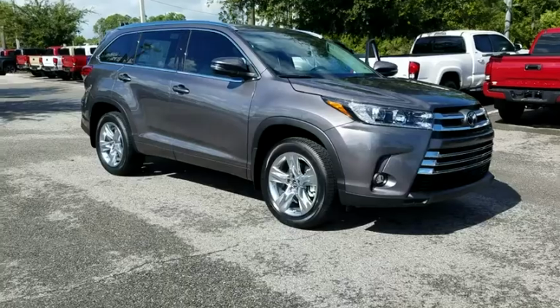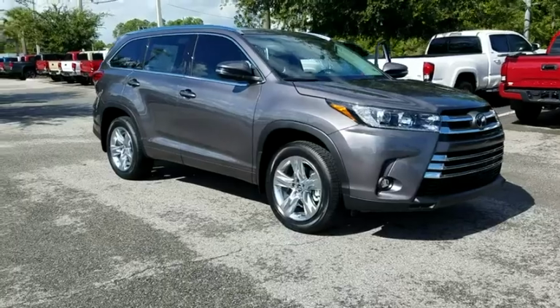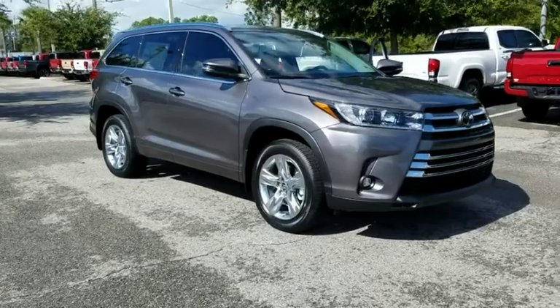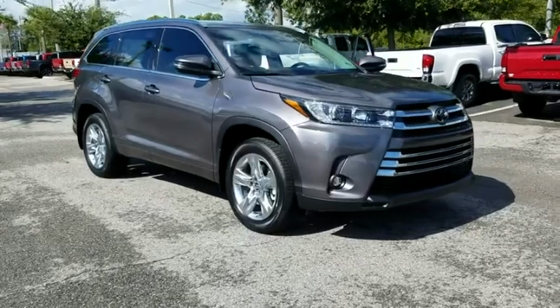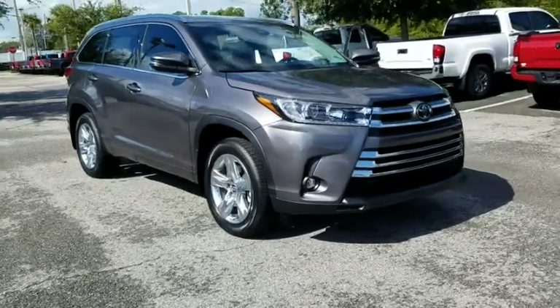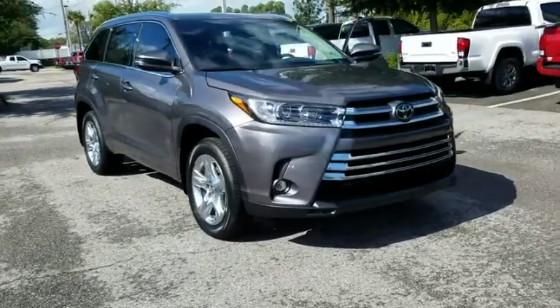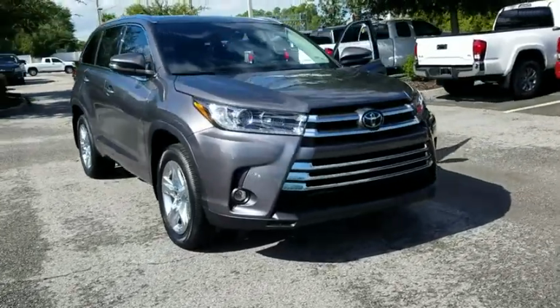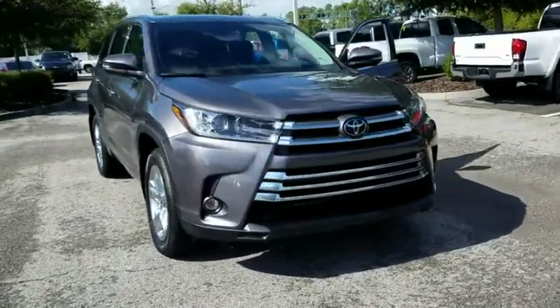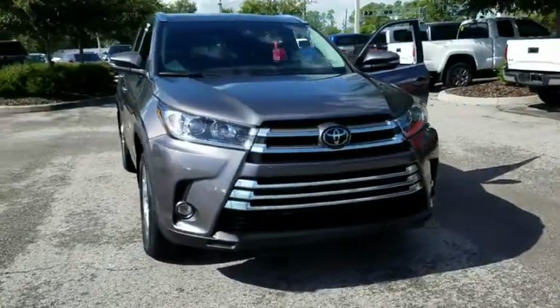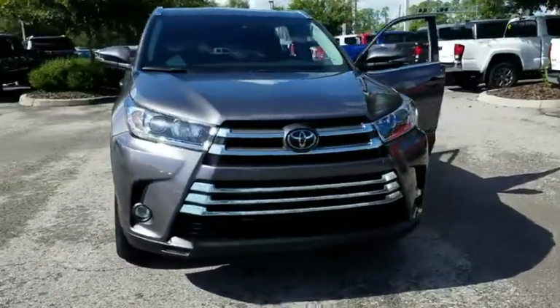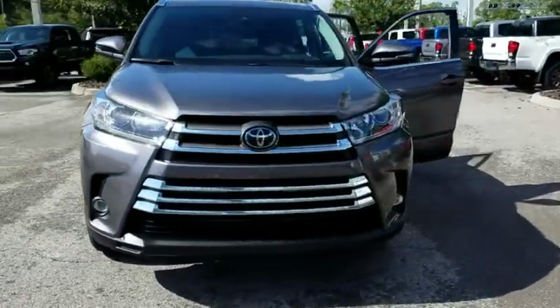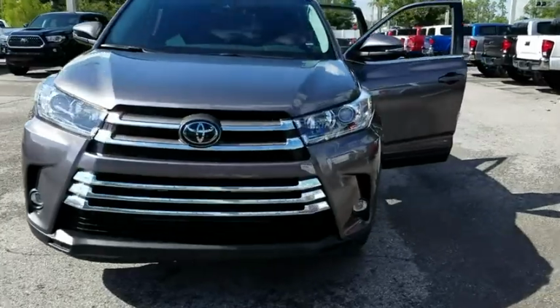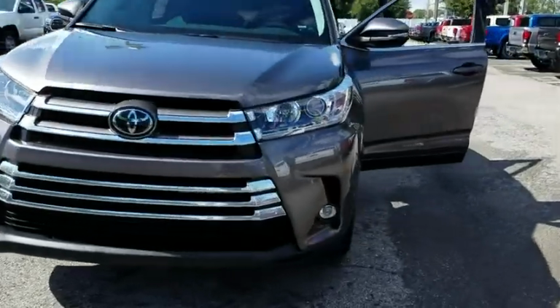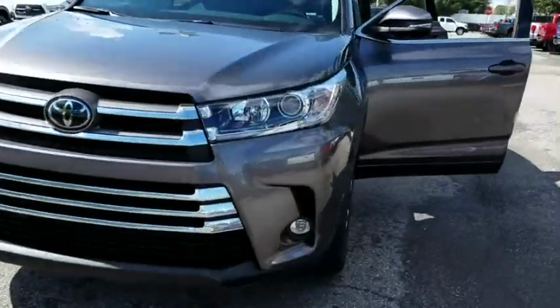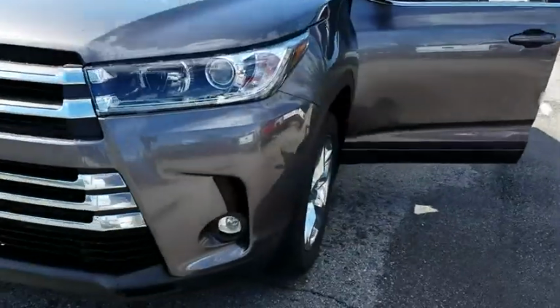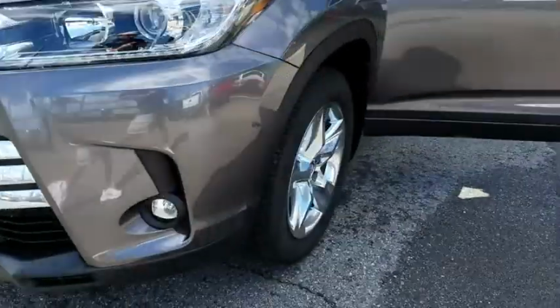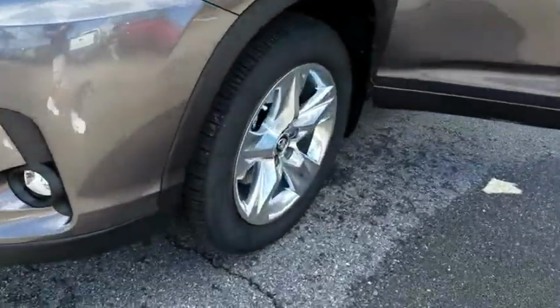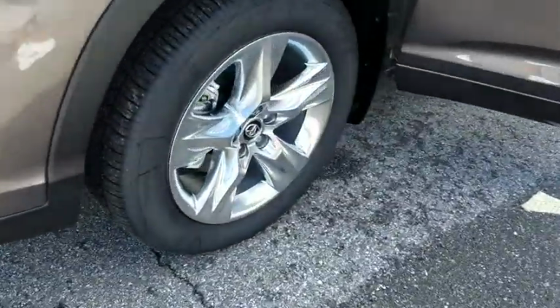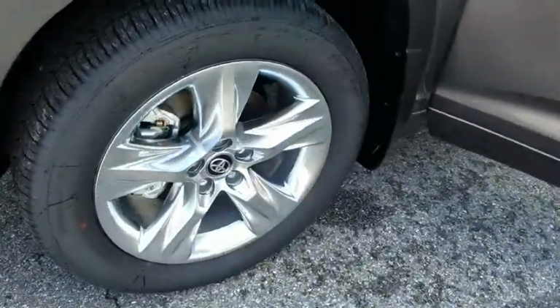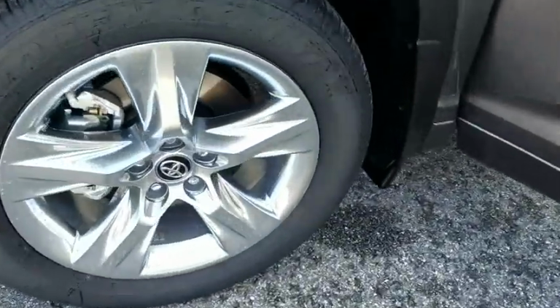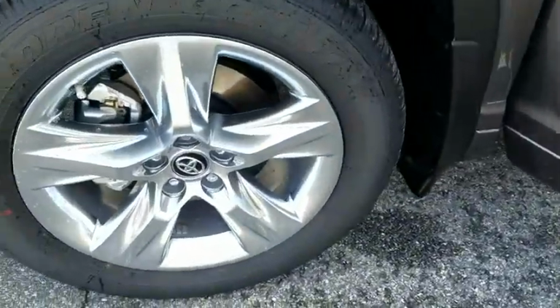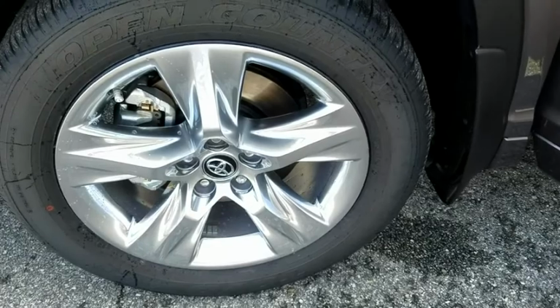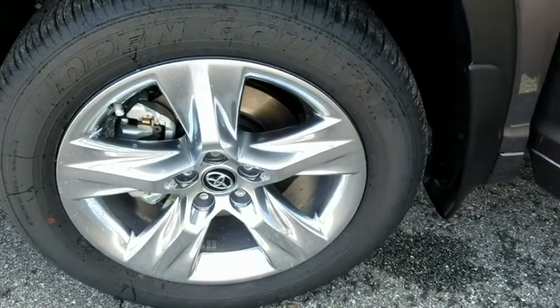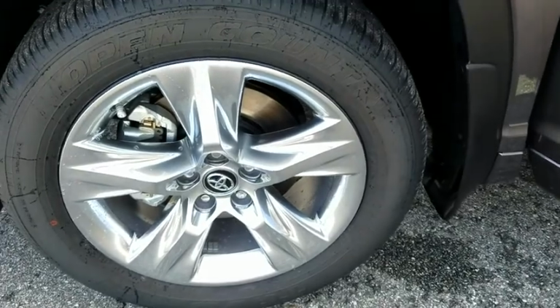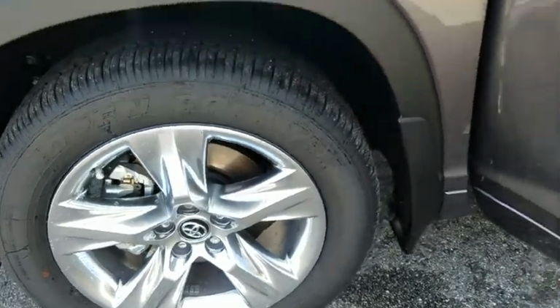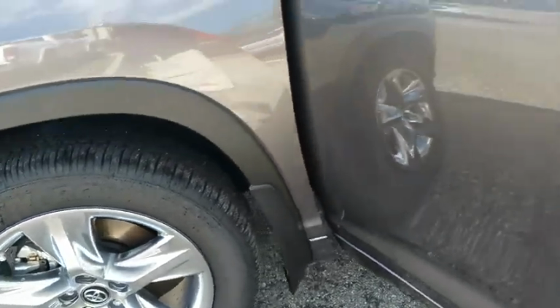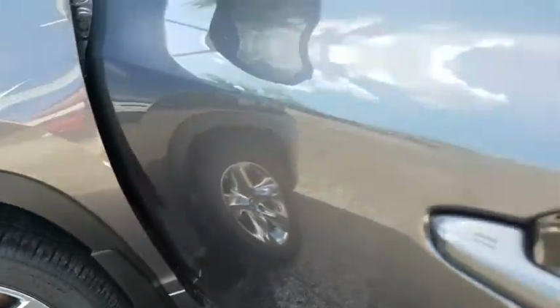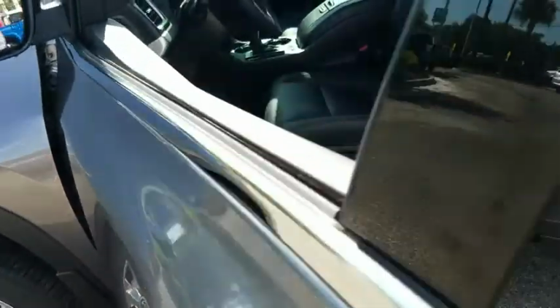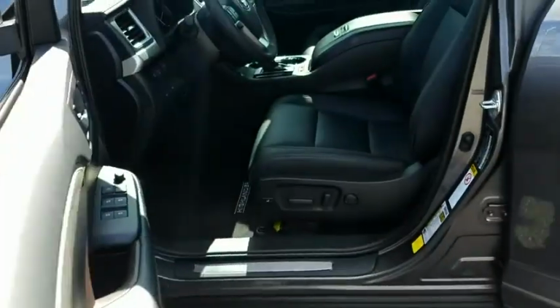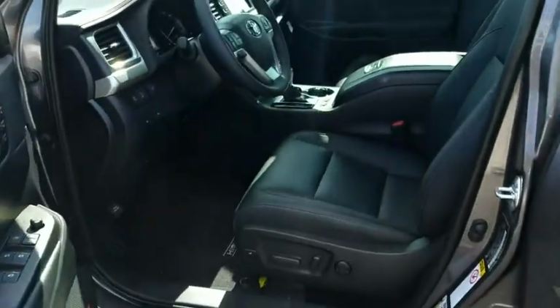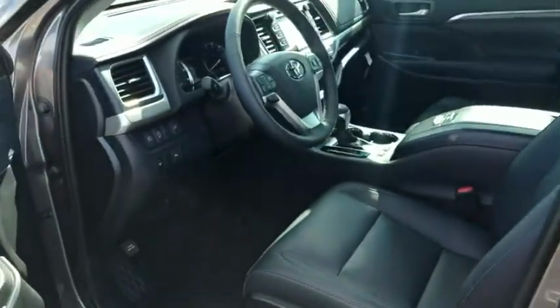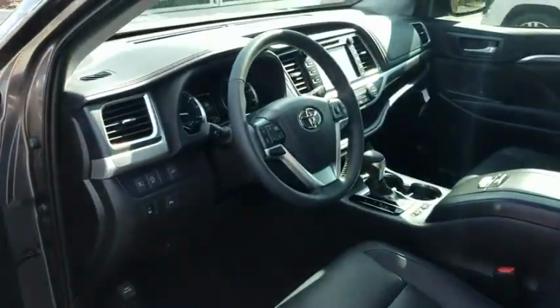The 2019 Toyota Highlander. The Highlander is the SUV that's thought of everything. The Highlander offers seating for up to seven and features Toyota's innovative center stow design. The second row bench seat folds away, leaving a pair of captain's chairs.